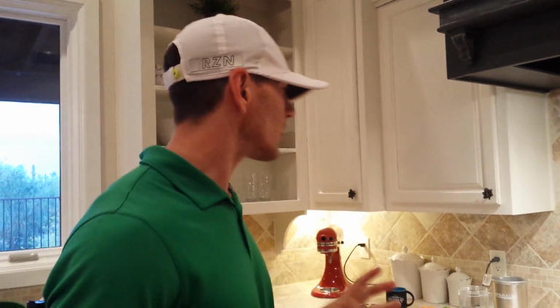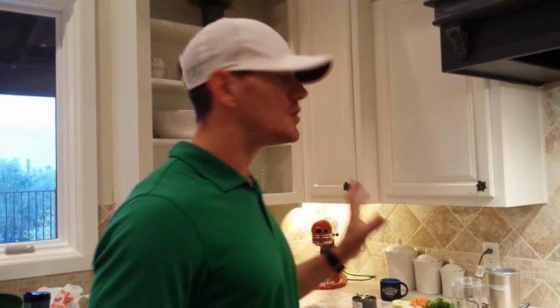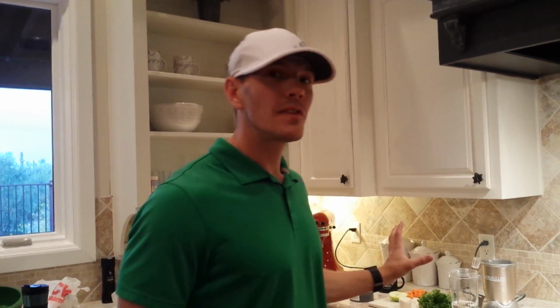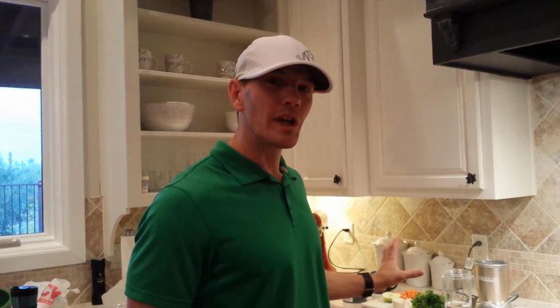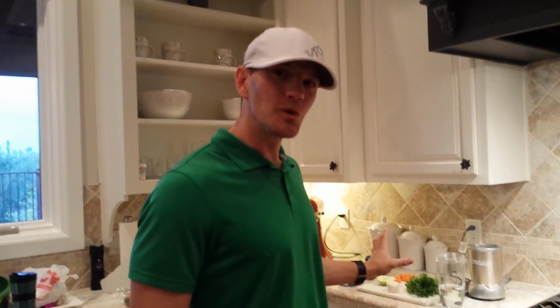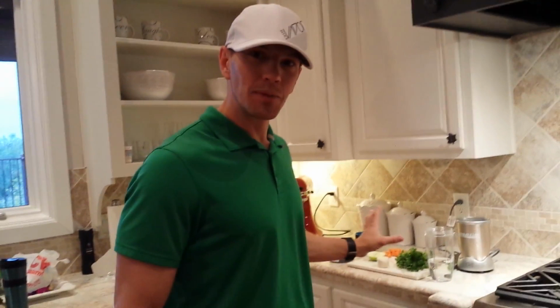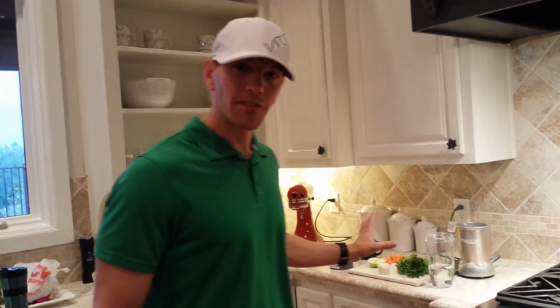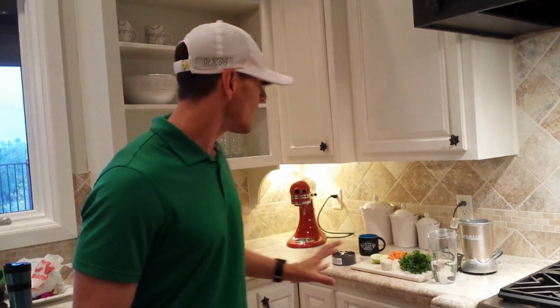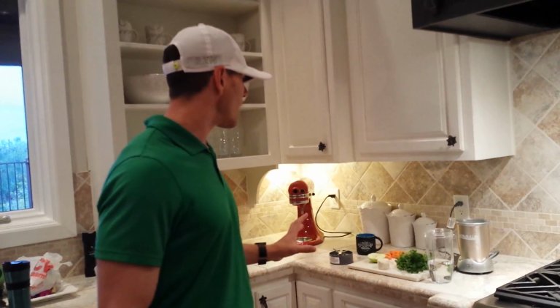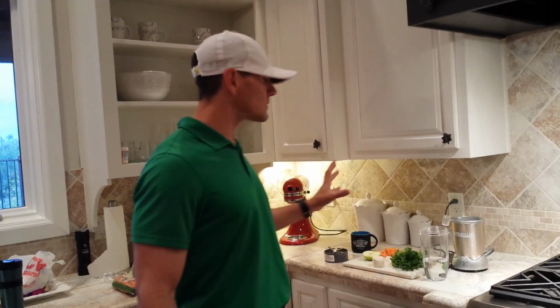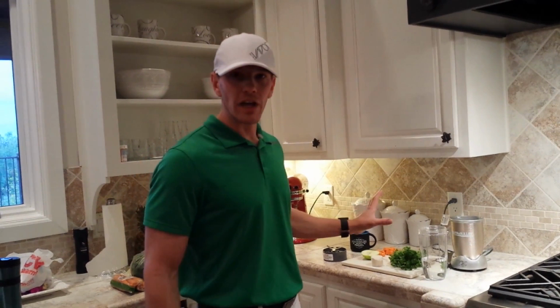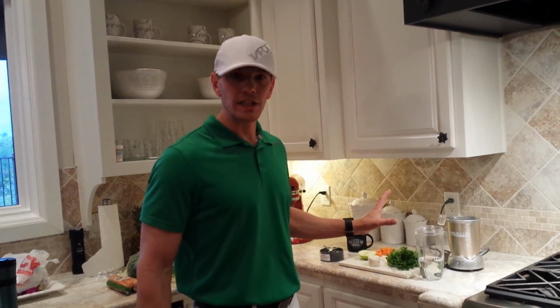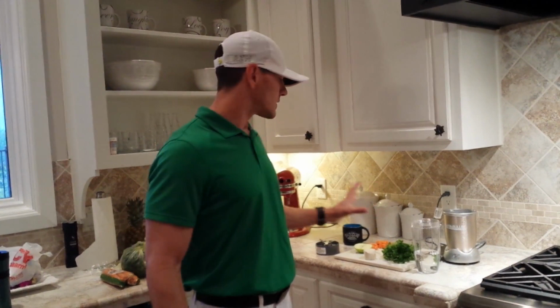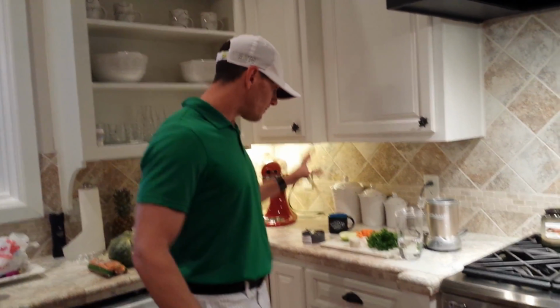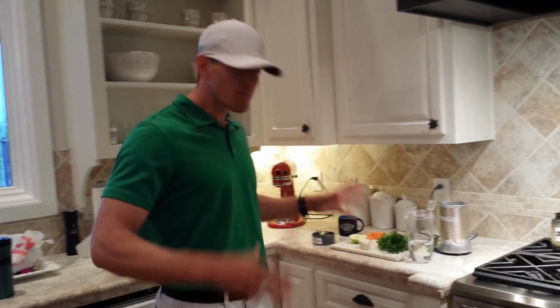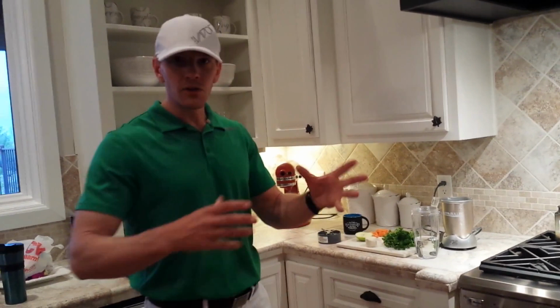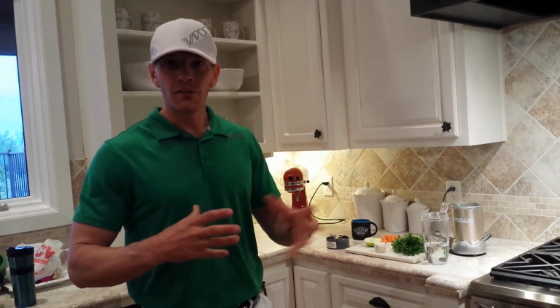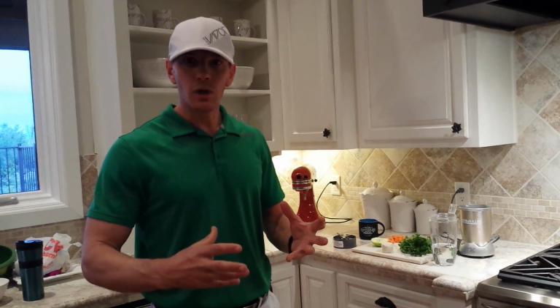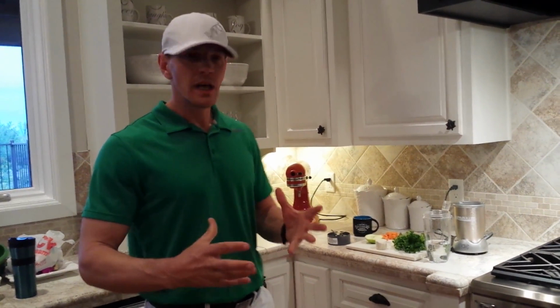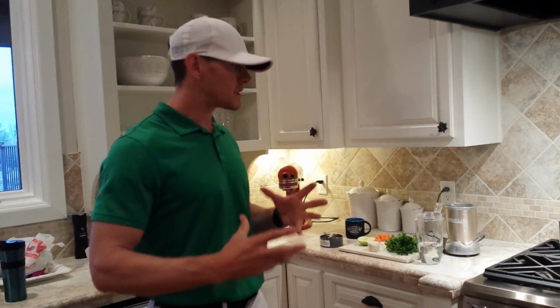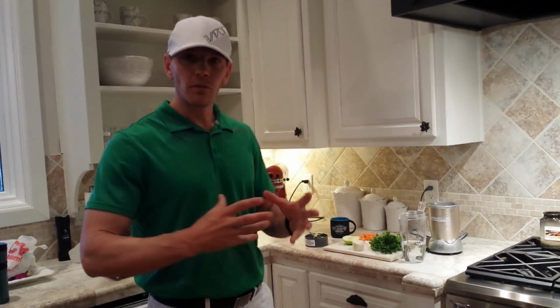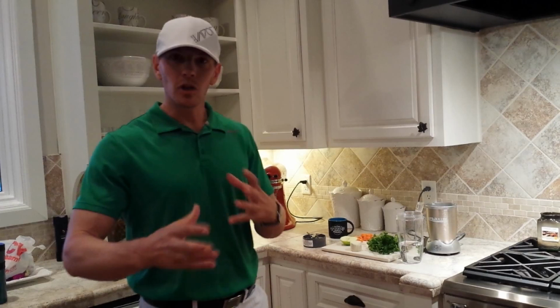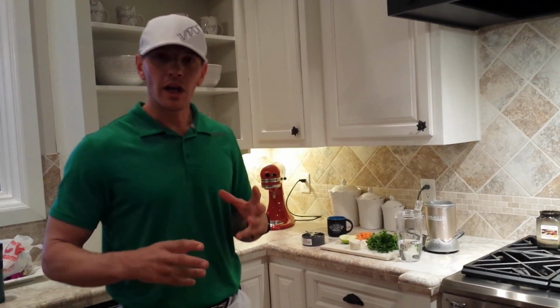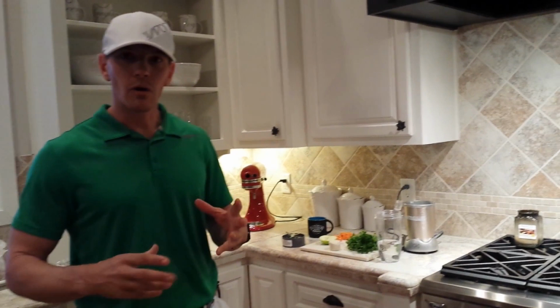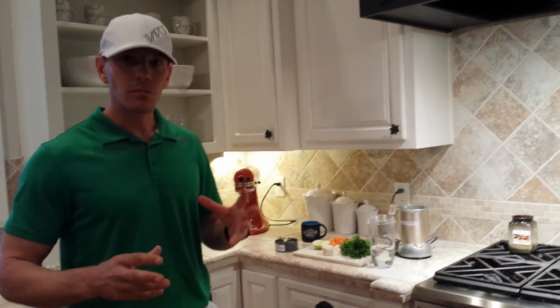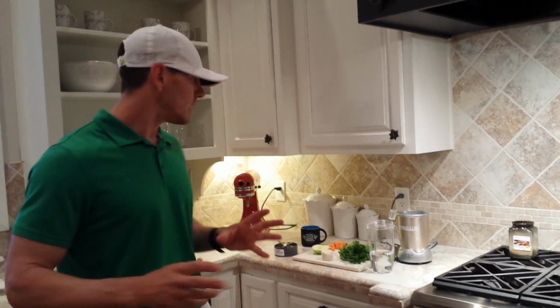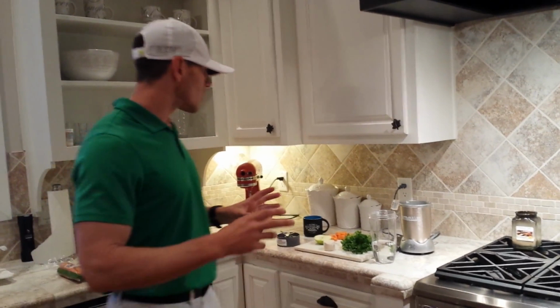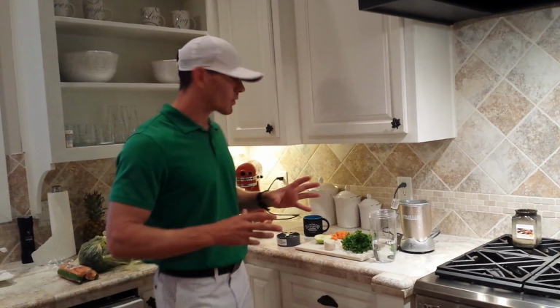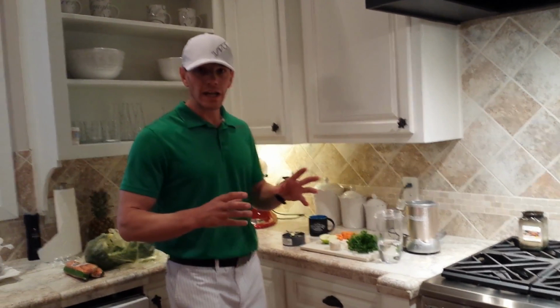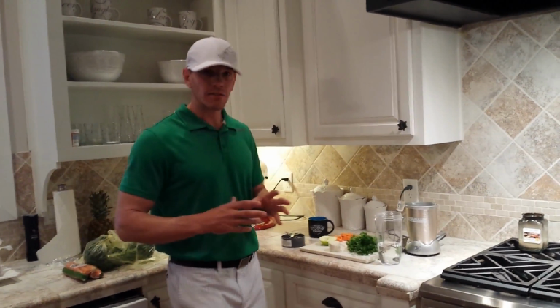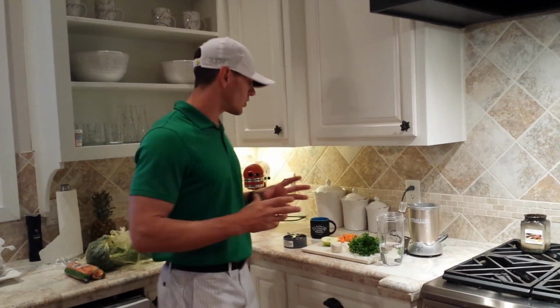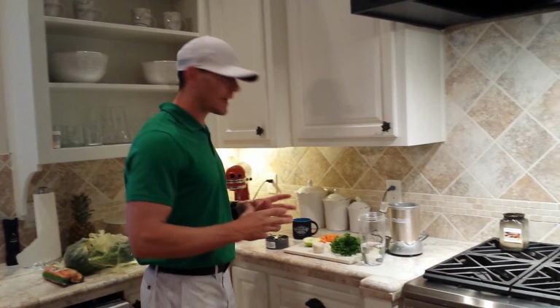However, I do have this great juice recipe that I found. This one's going to be for energy. I've been doing the inflammatory one, but since it's golf week, we need a little bit more energy while we're out there playing. So I went online and I found this good one that I like.